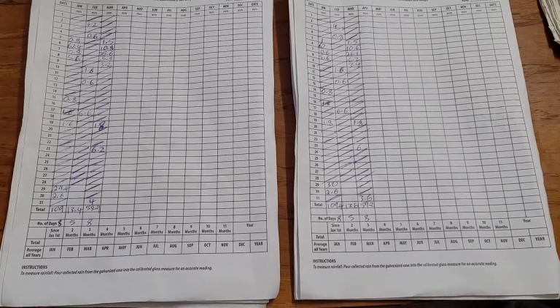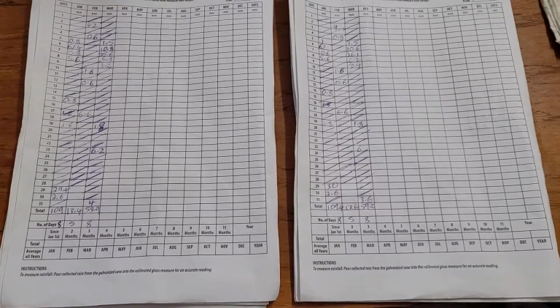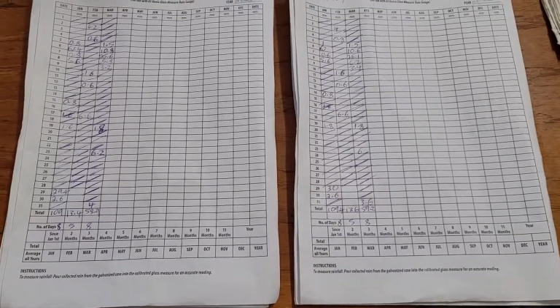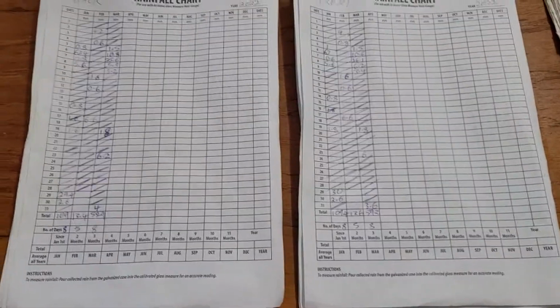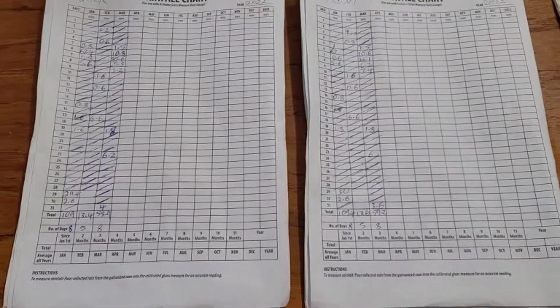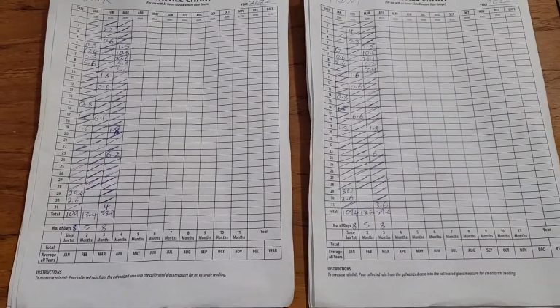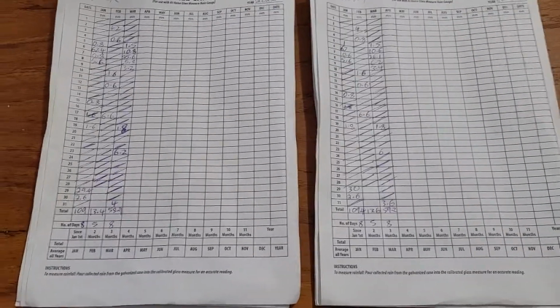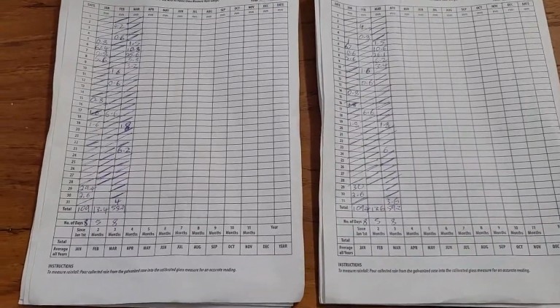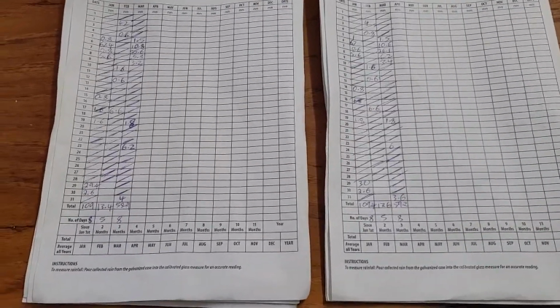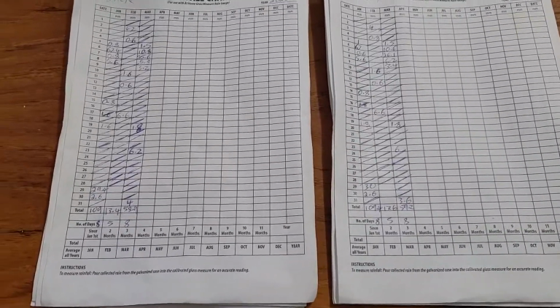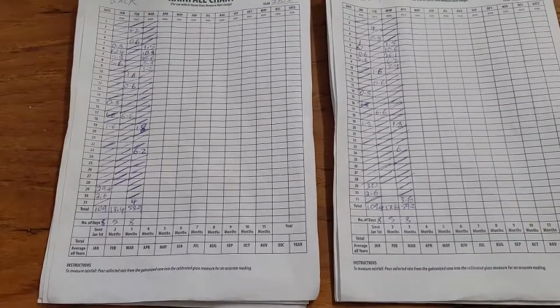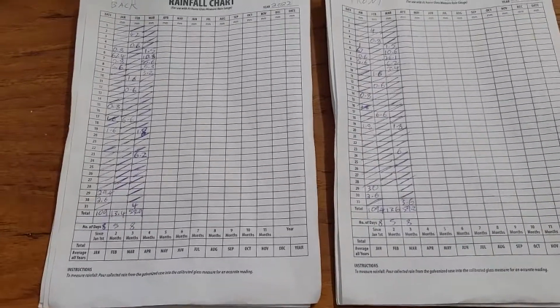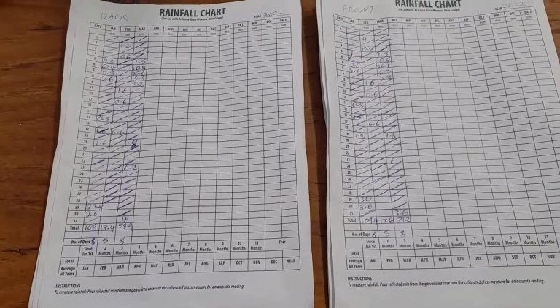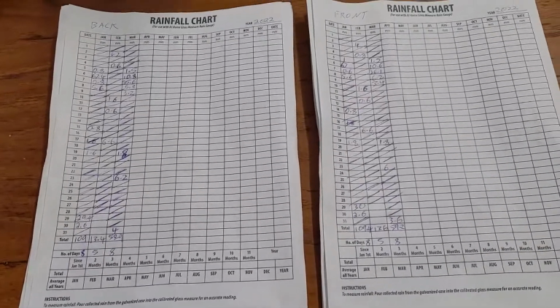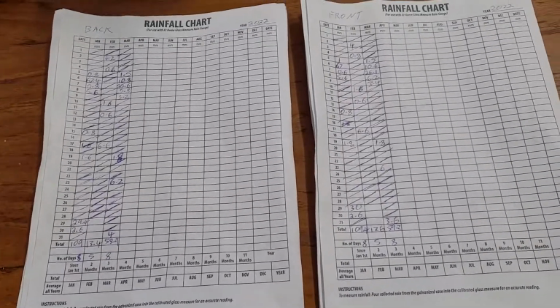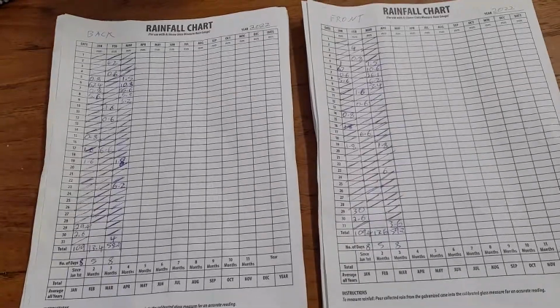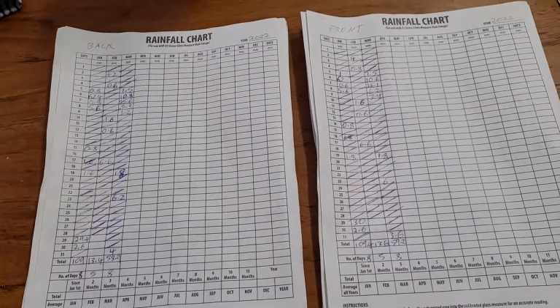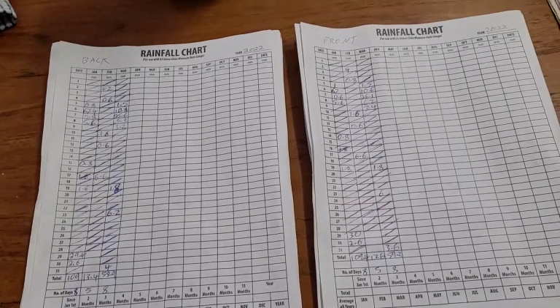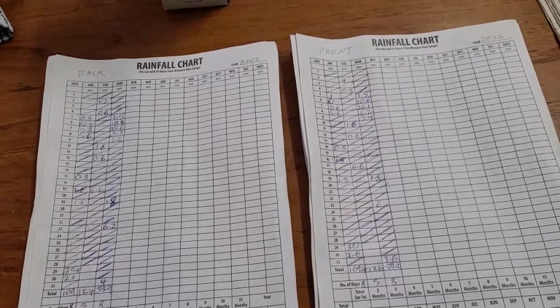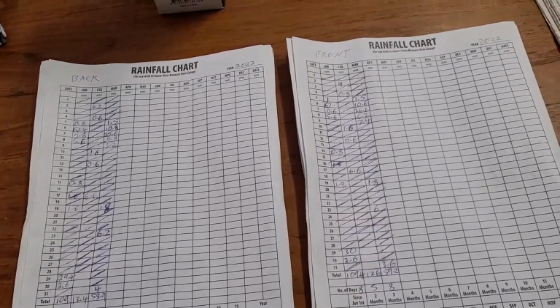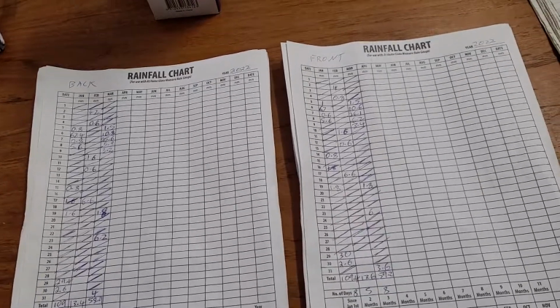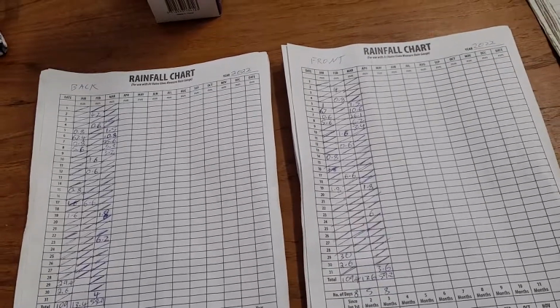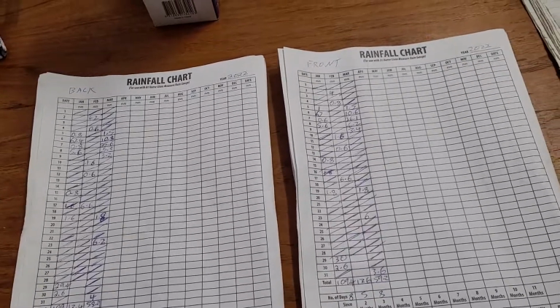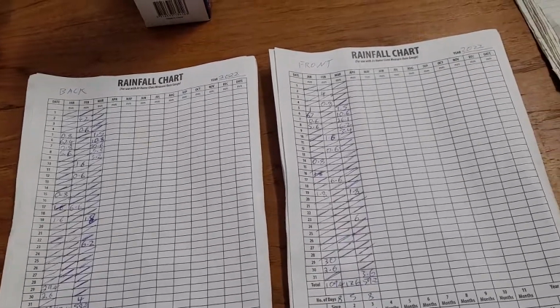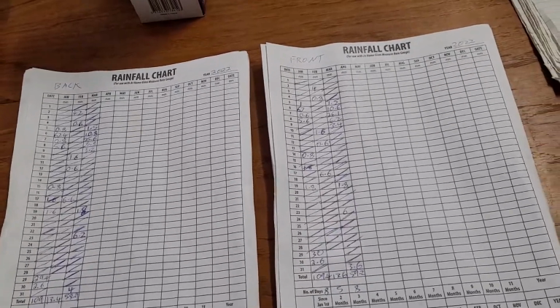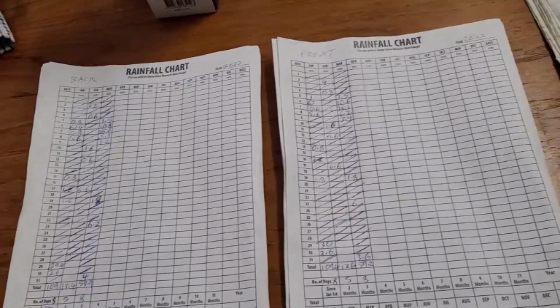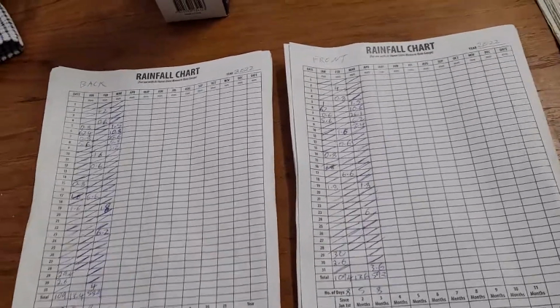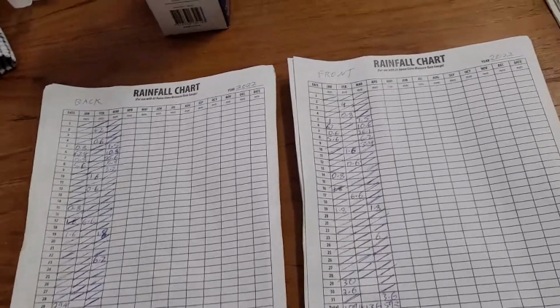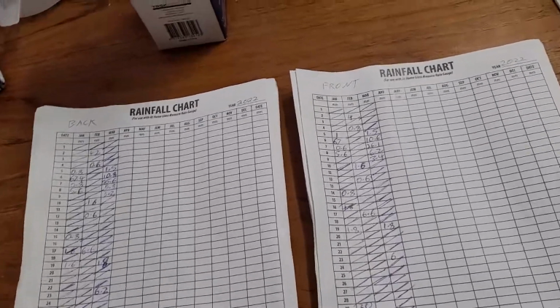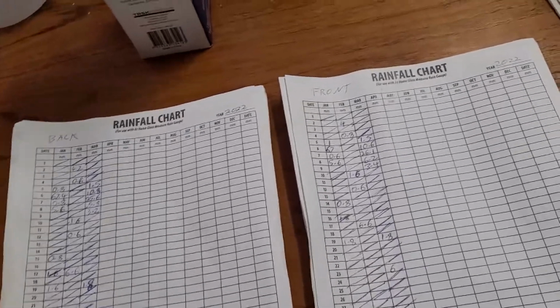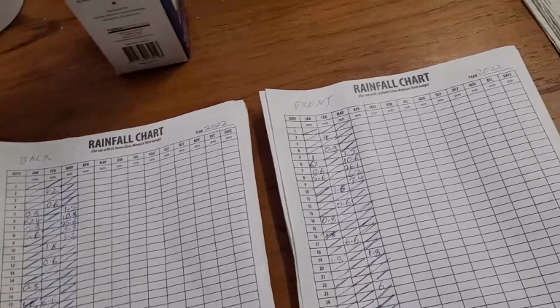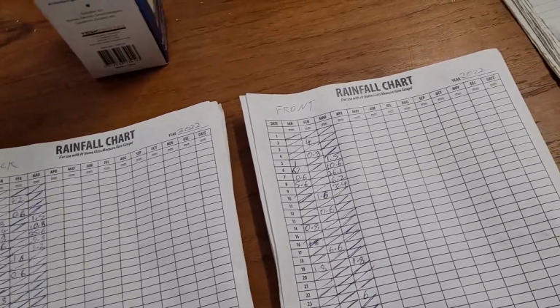Good everyone, how are you all going? Welcome to the rainfall chart readings for the end of the month for March 2022.